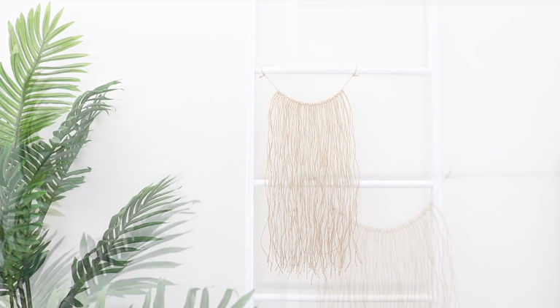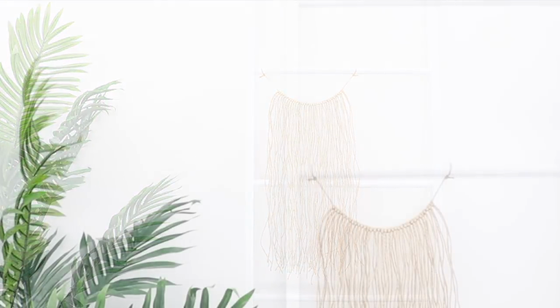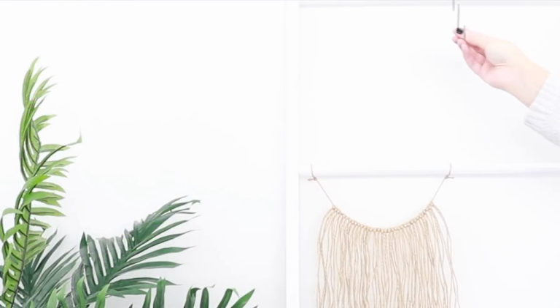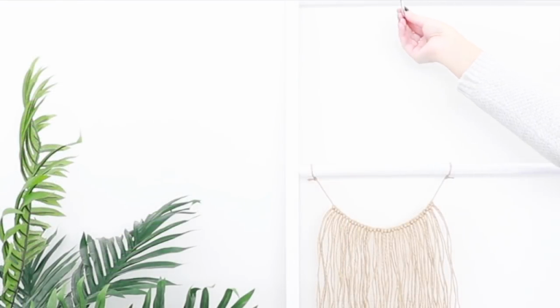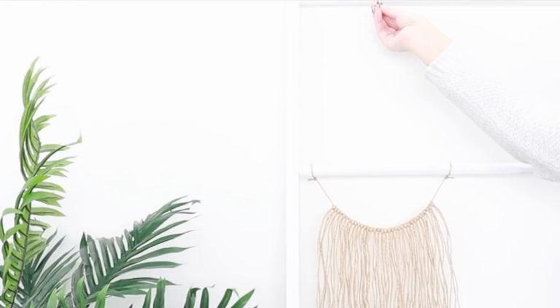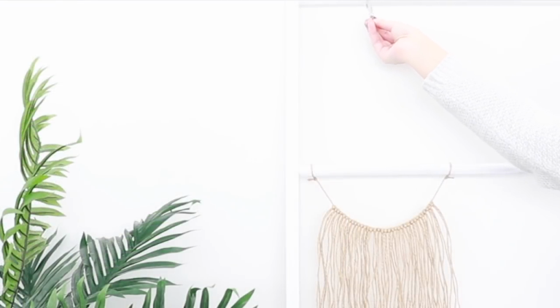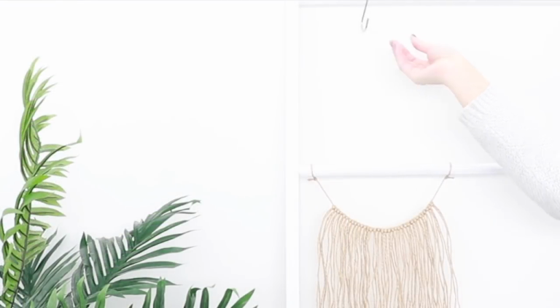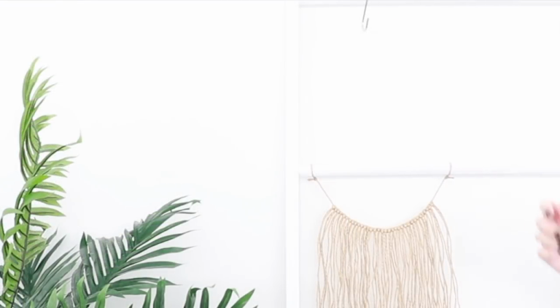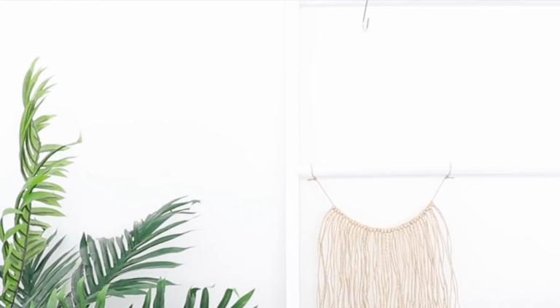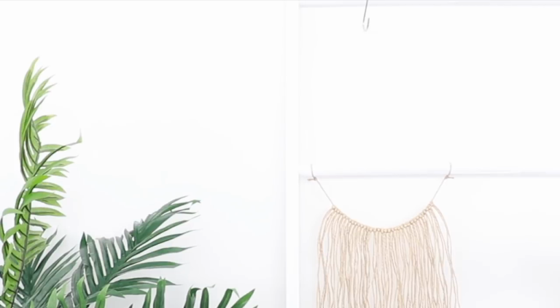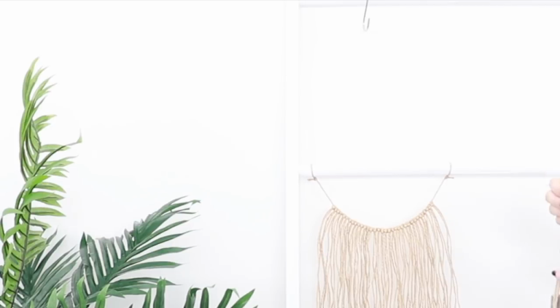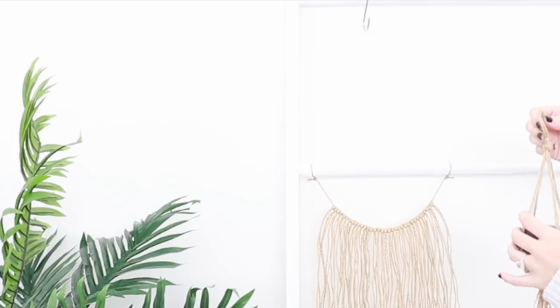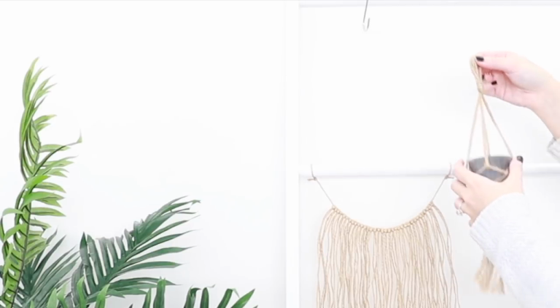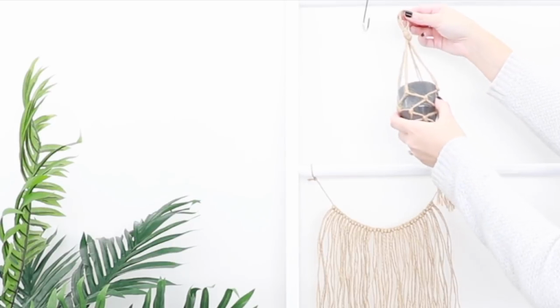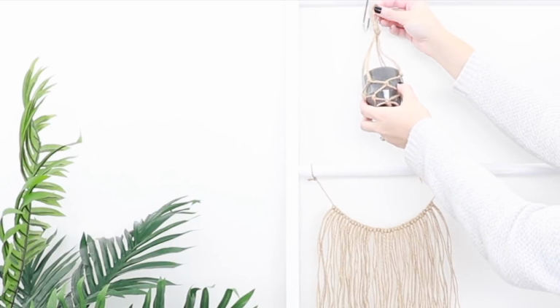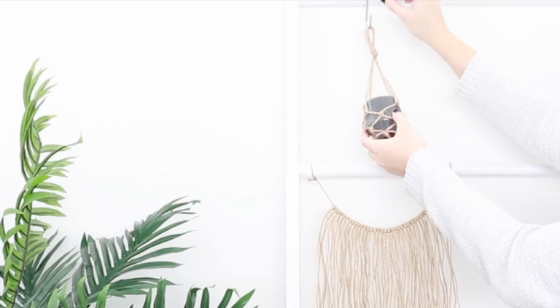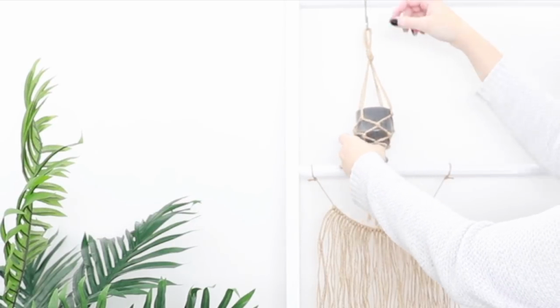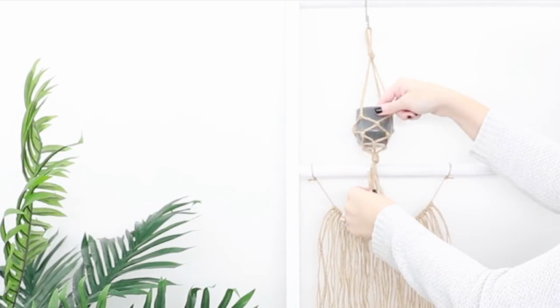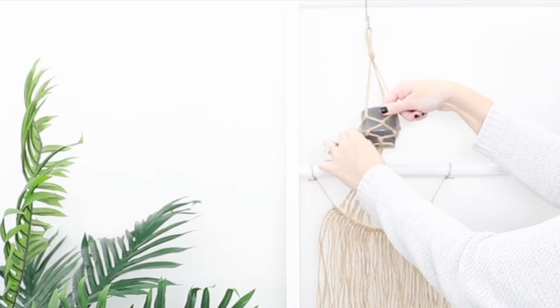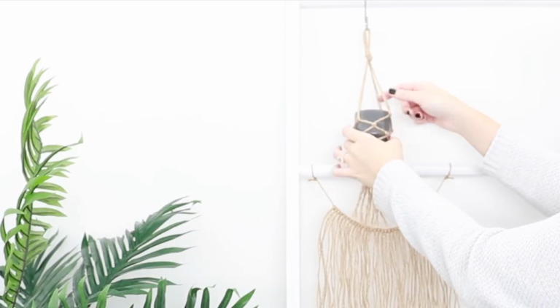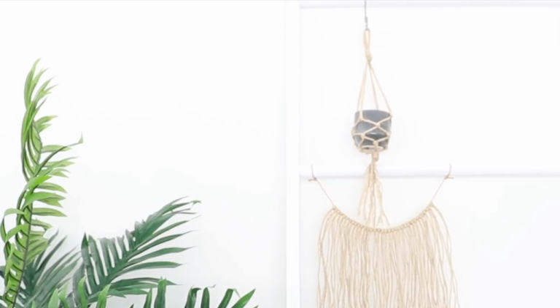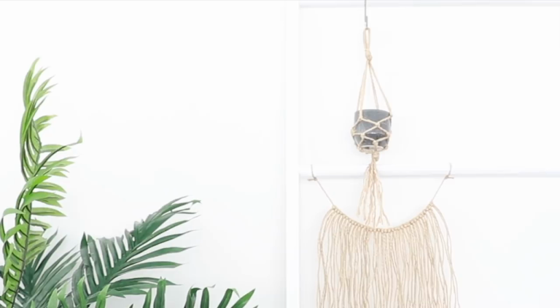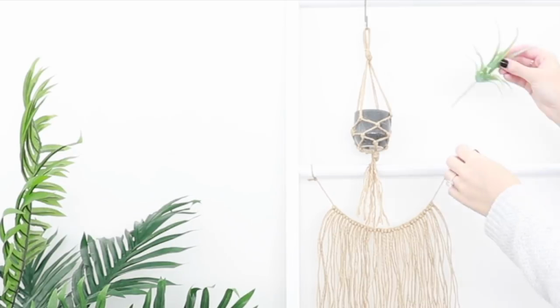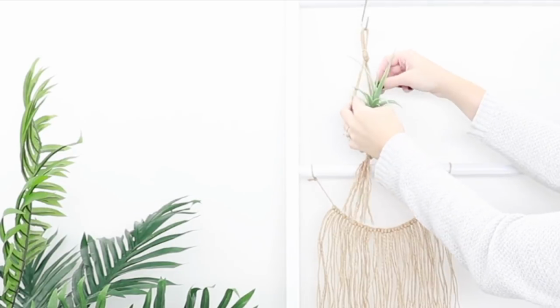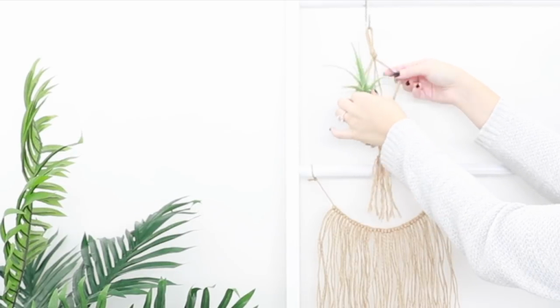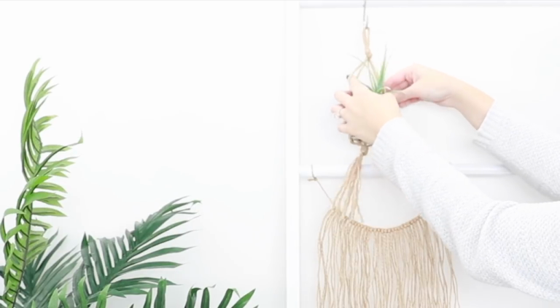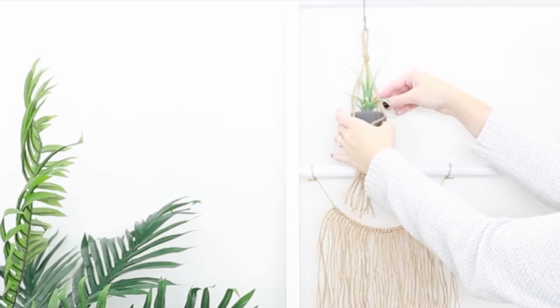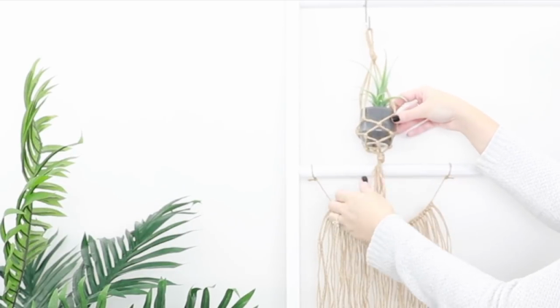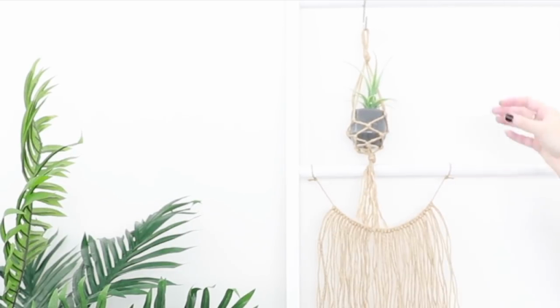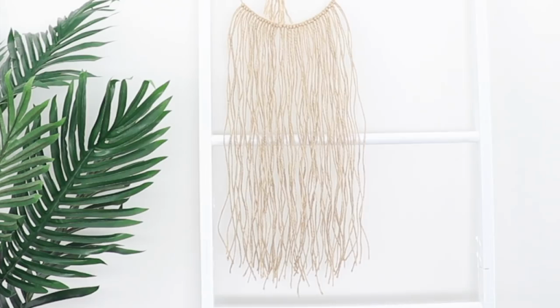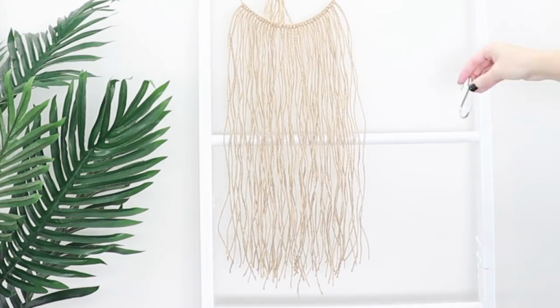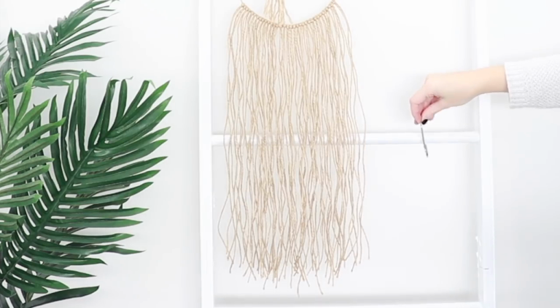I used some S hooks to hang my plant hangers, but if you don't have any you can just tie them with a piece of string. I also added in these little artificial air plants as well because I think they are perfect for these size pots.